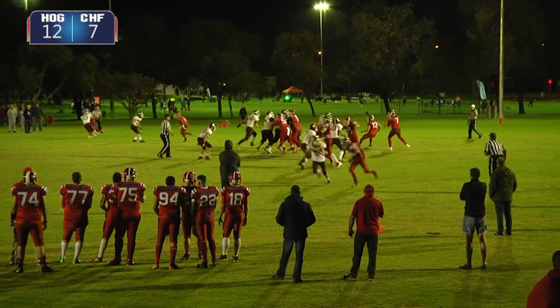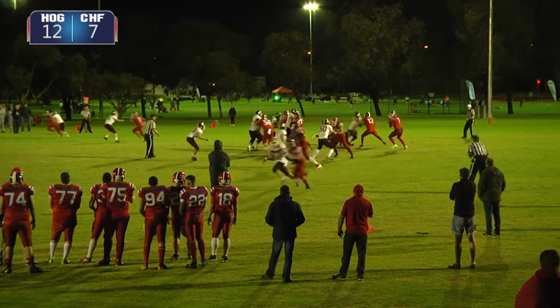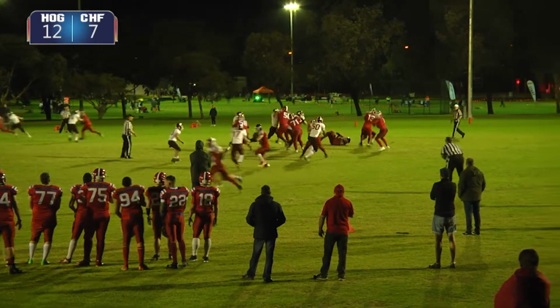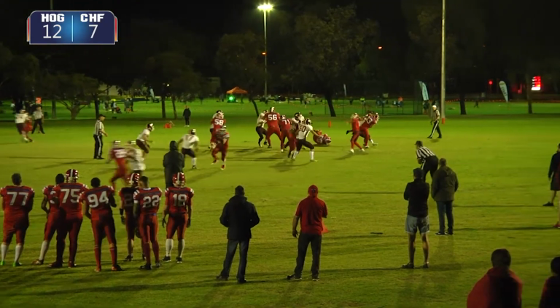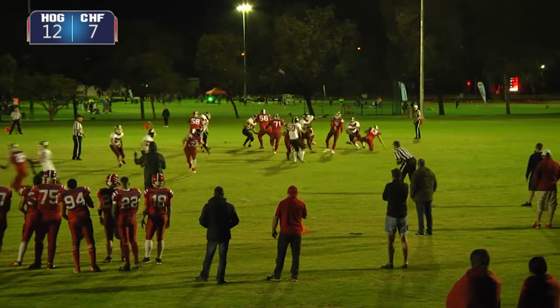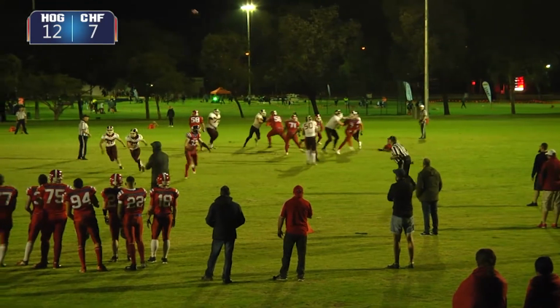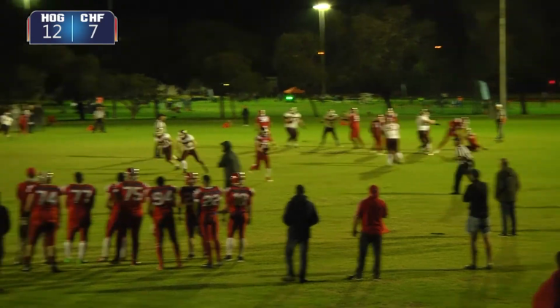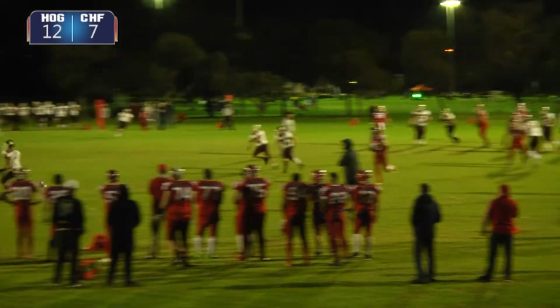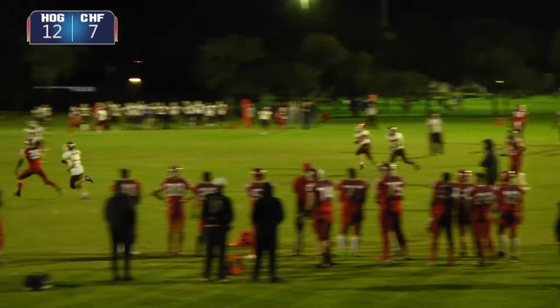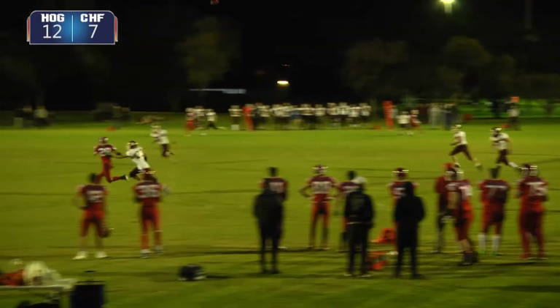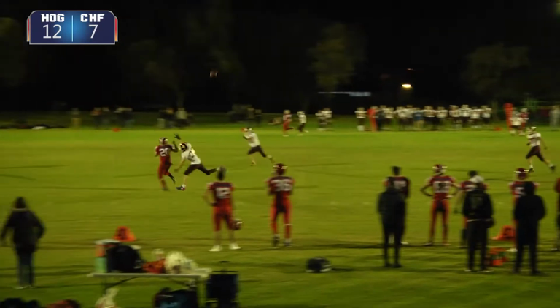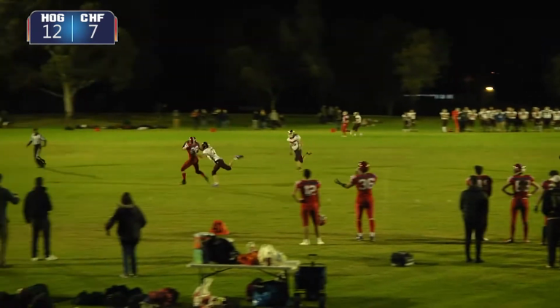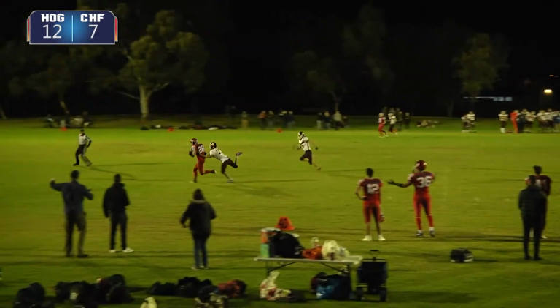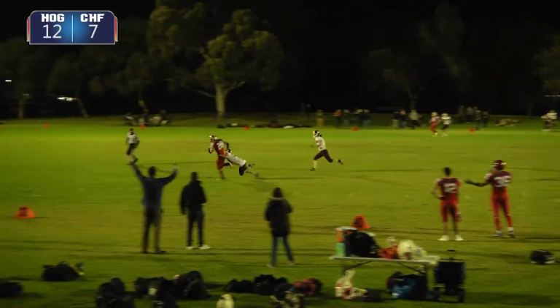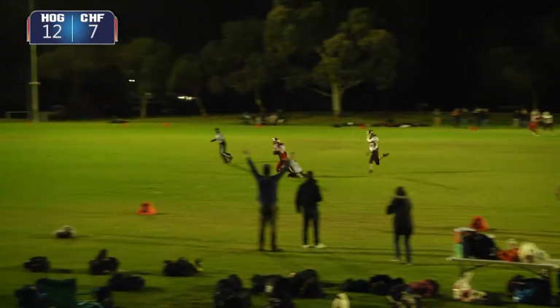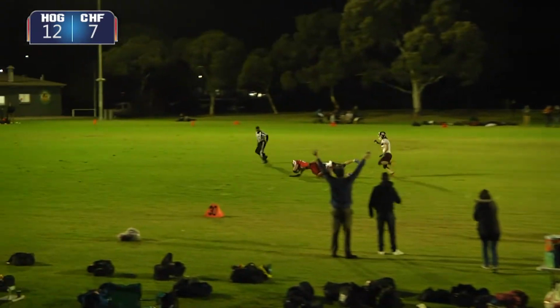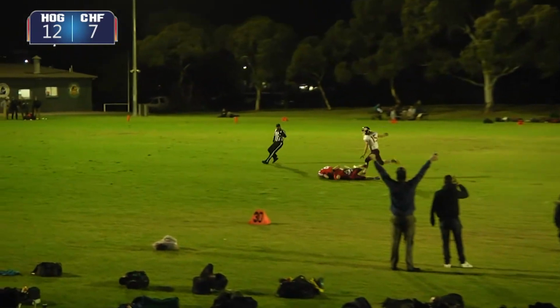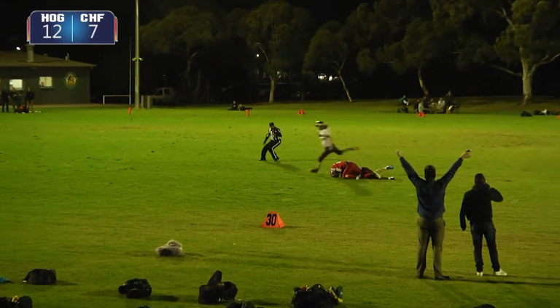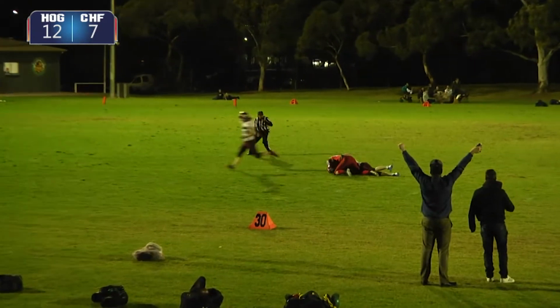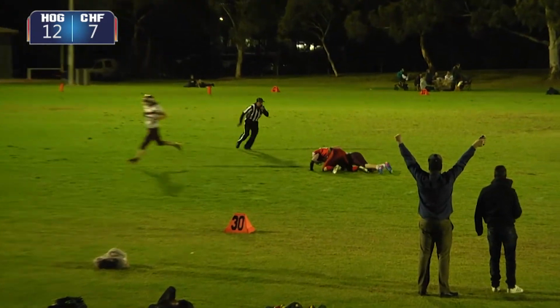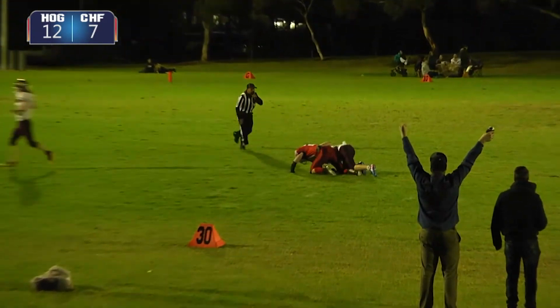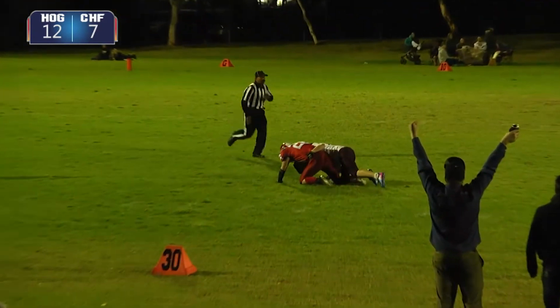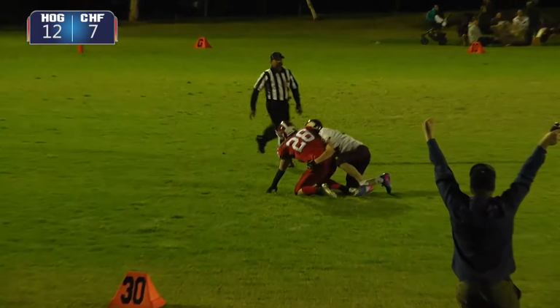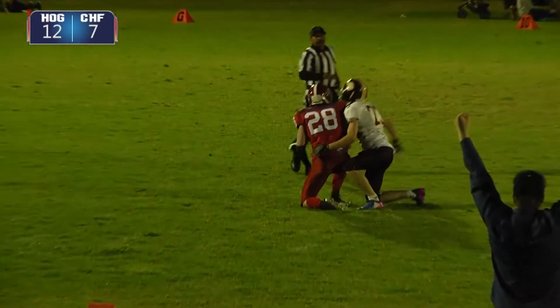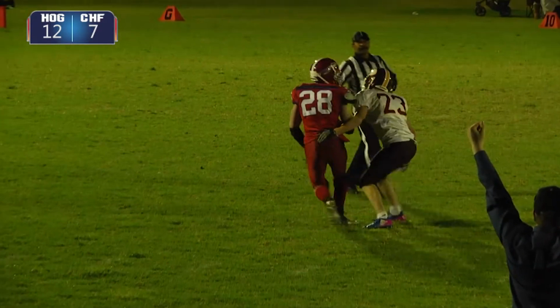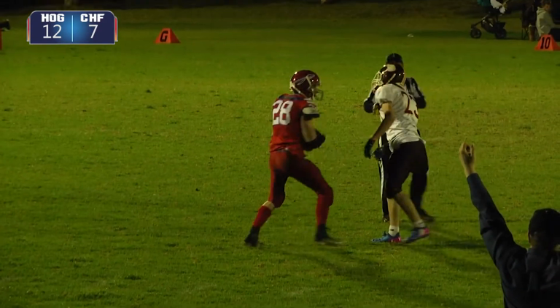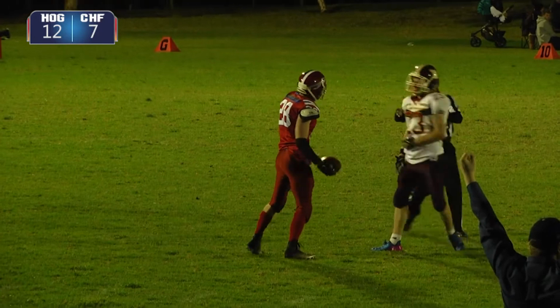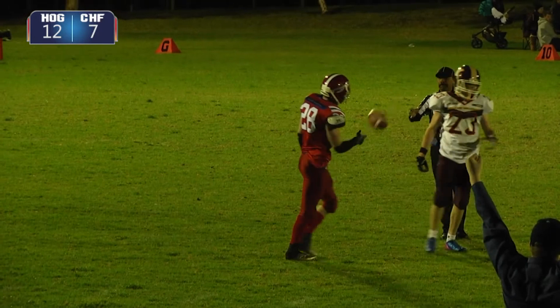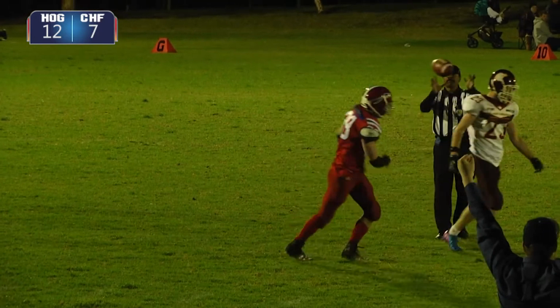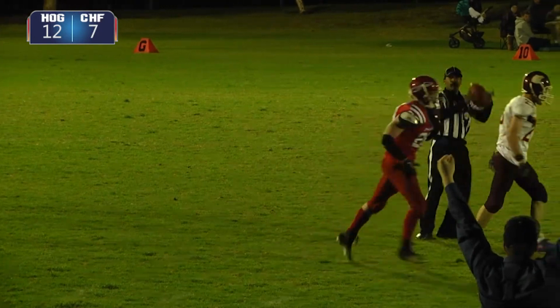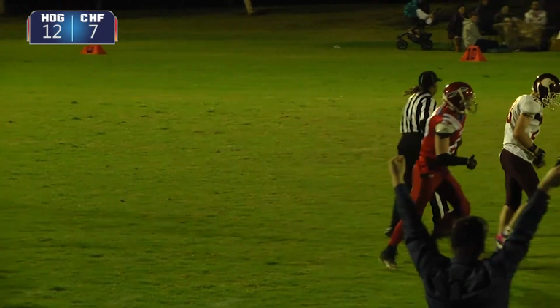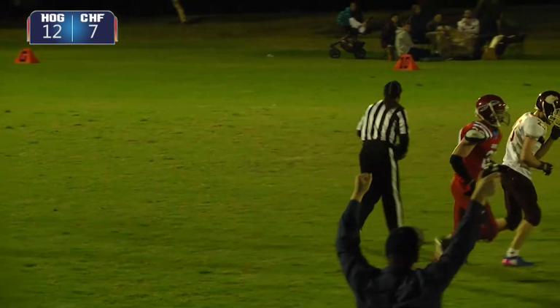Second and ten. Once again another high snap. Let's compete on the pressure — flying out the back alley and he's got it. Big time play from the Chiefs.